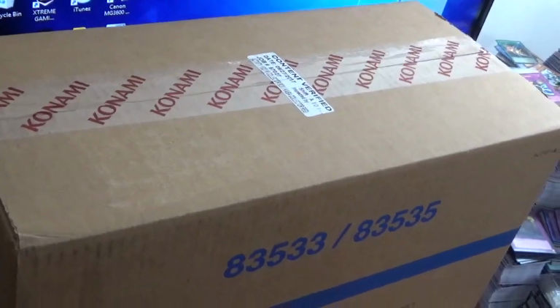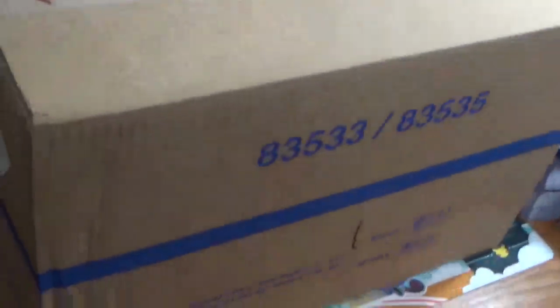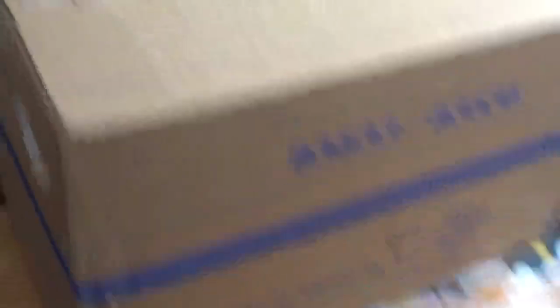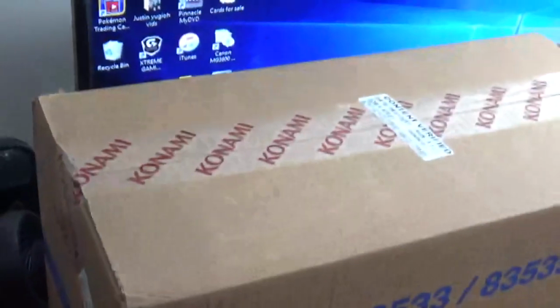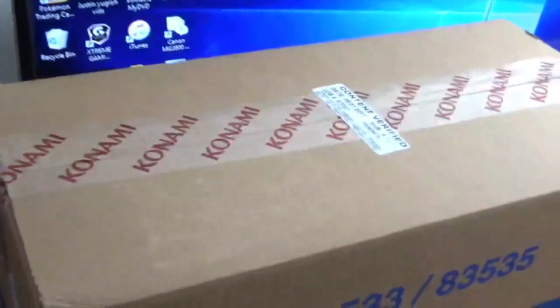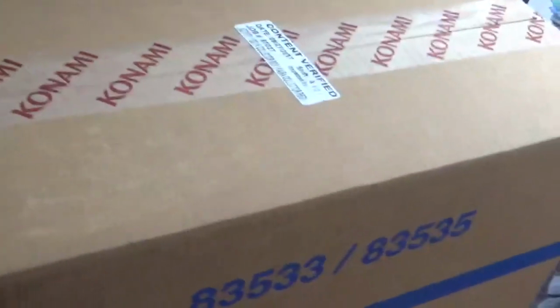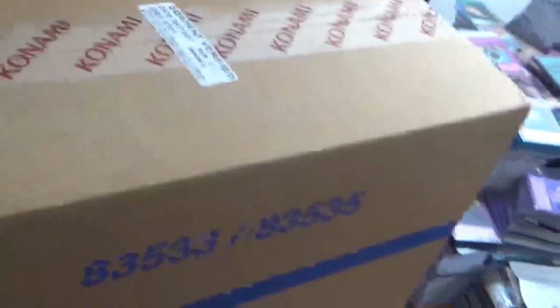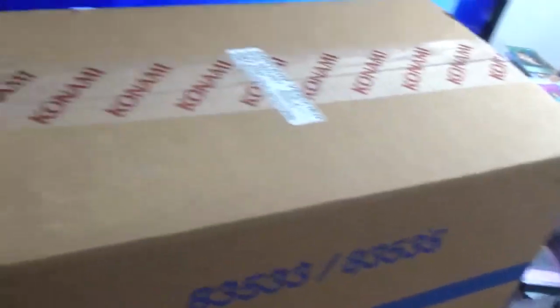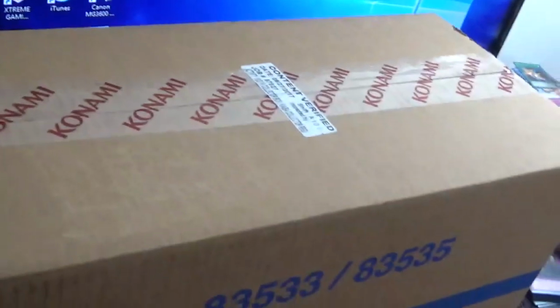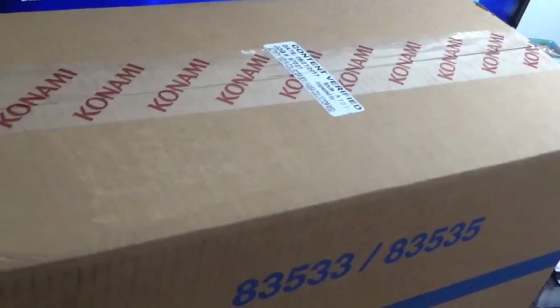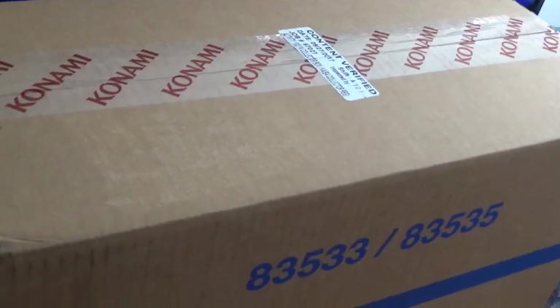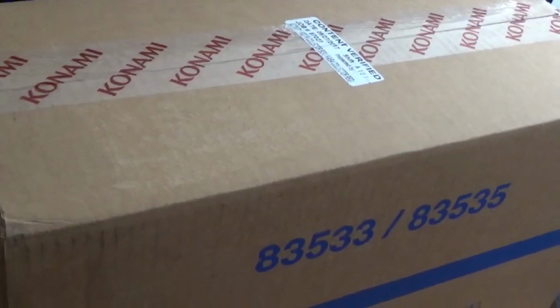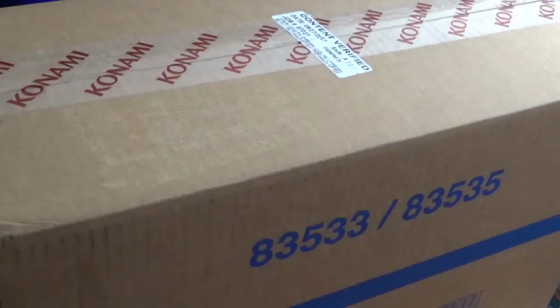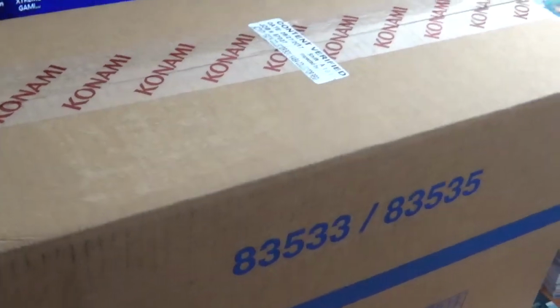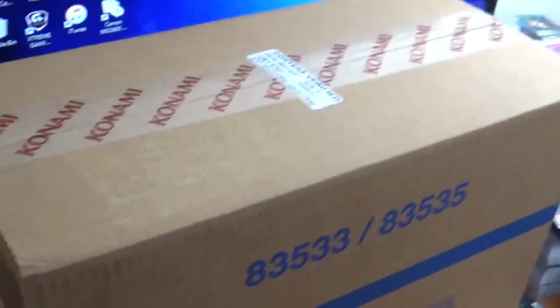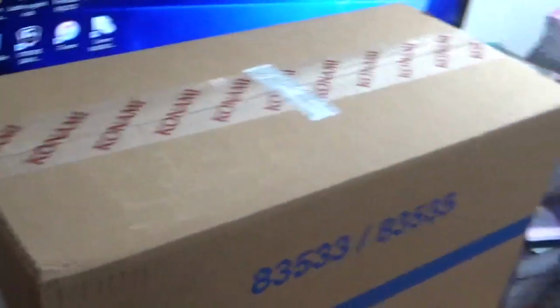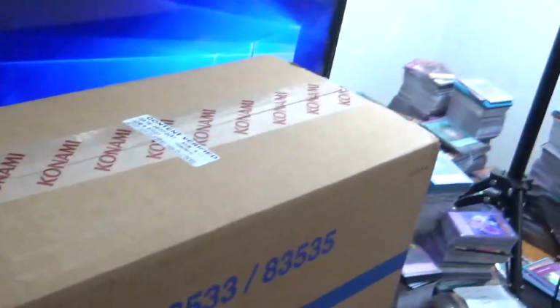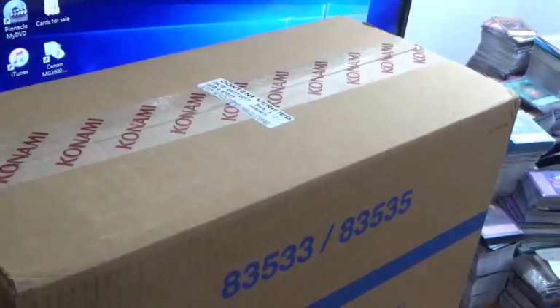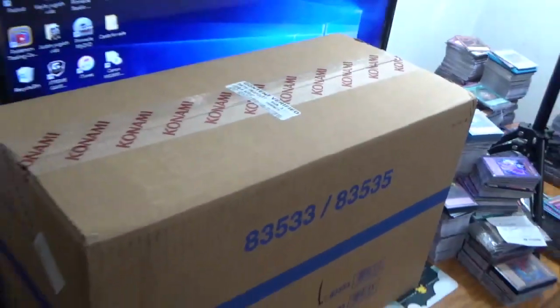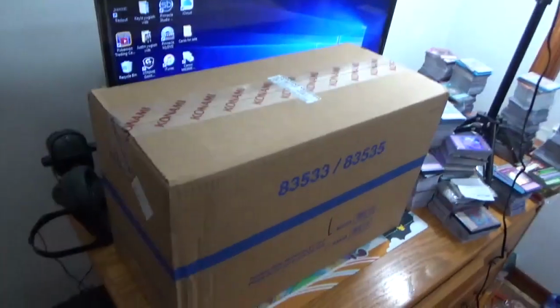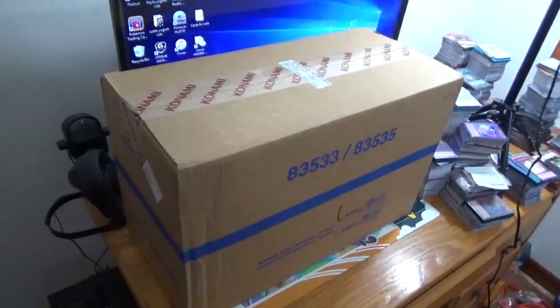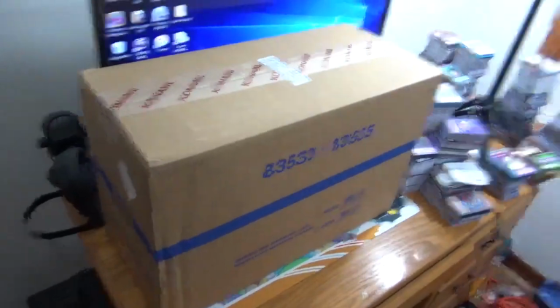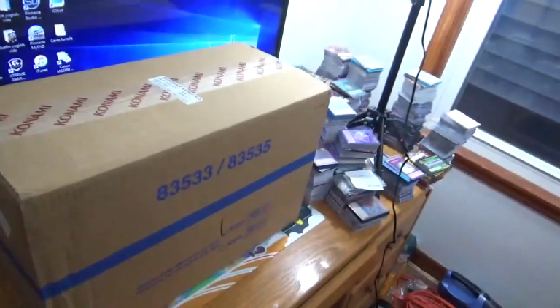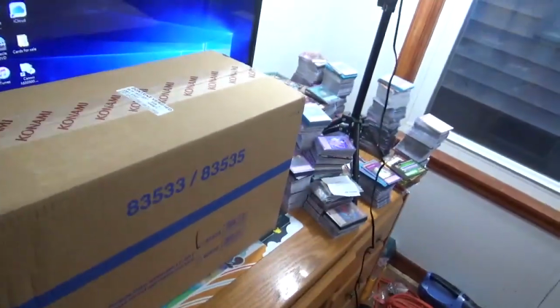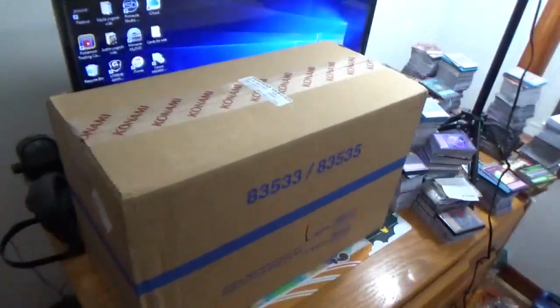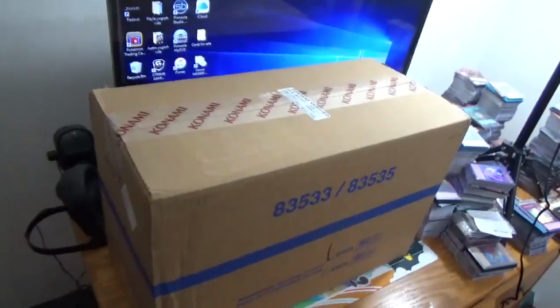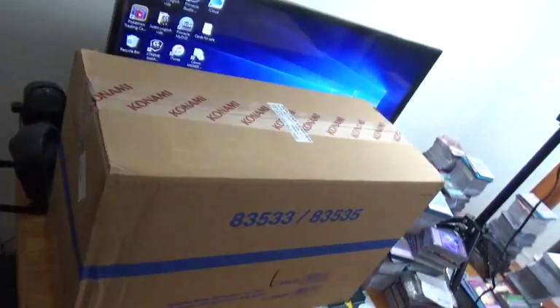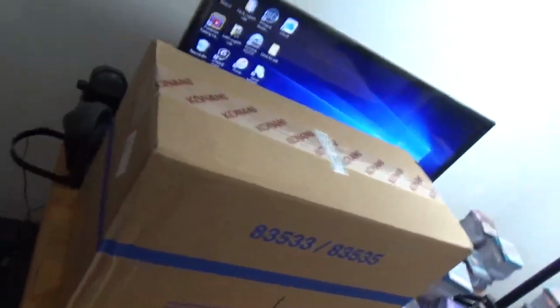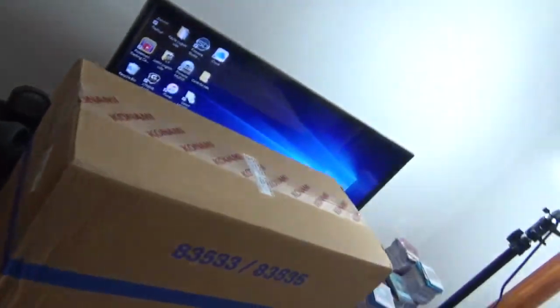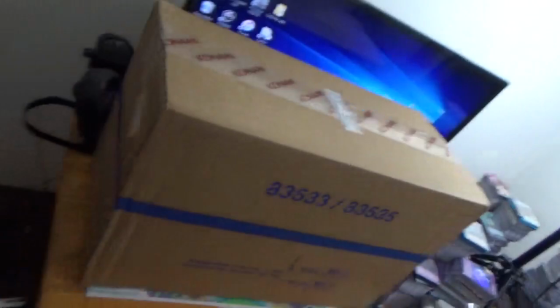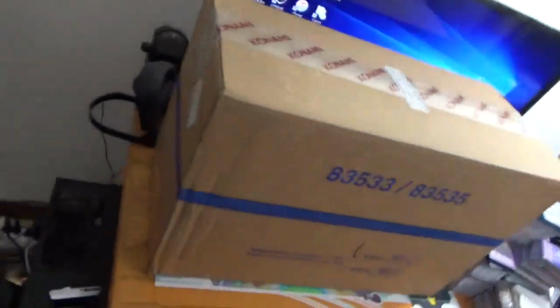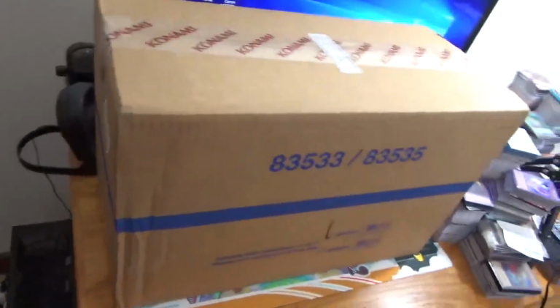Yep, got another one of these bad boys. Only real difference to this one, of course, is the fact that I should probably widen that shot so you can see all my giant stack of cards over there. Just kidding. I'm going to open this knife.